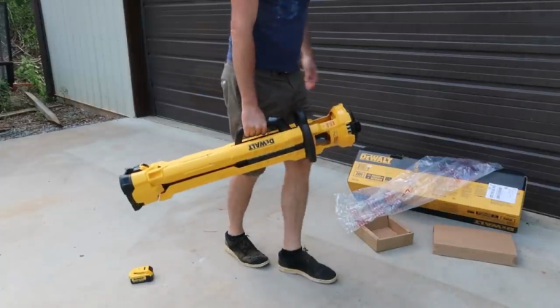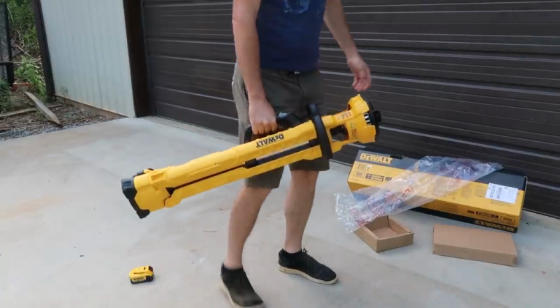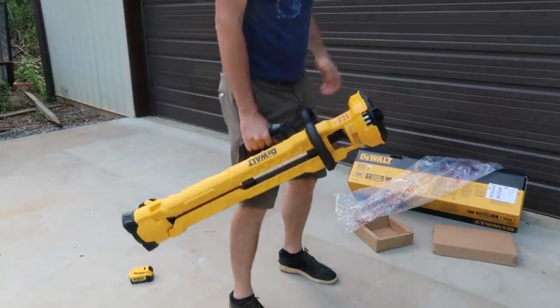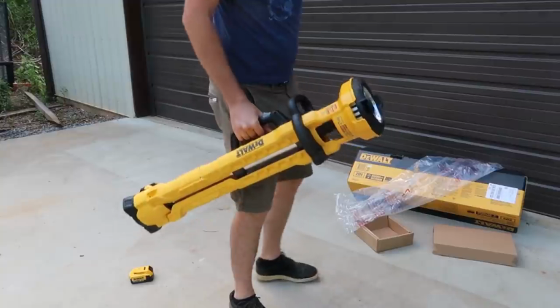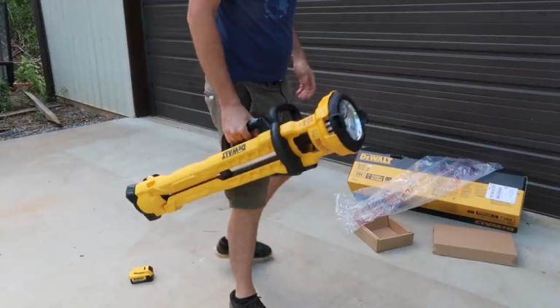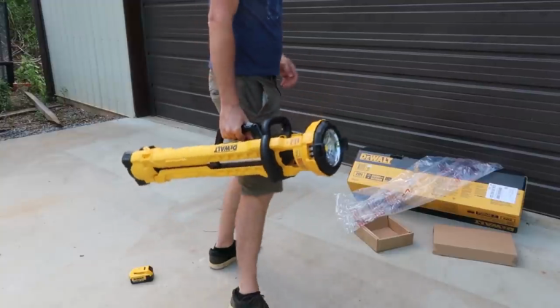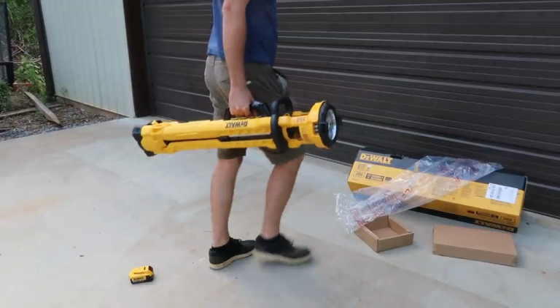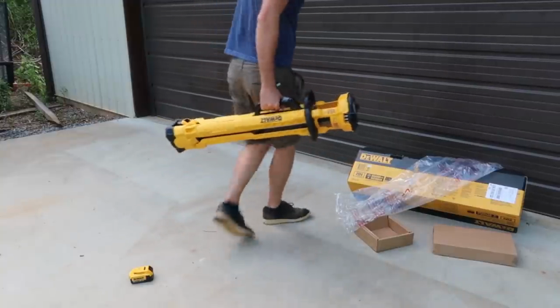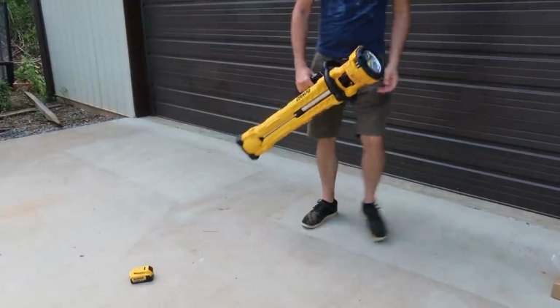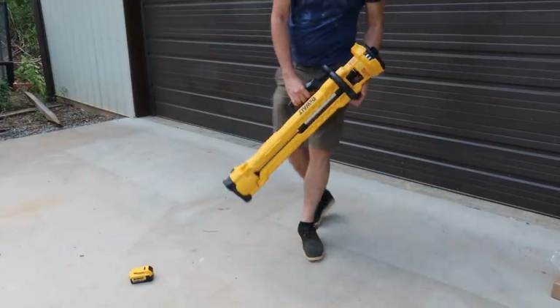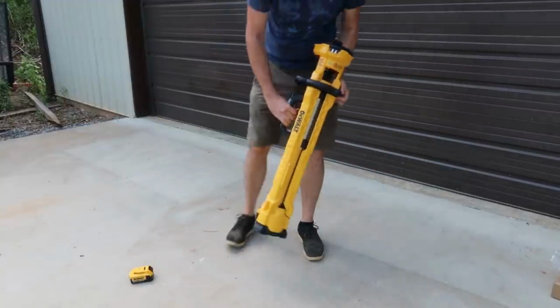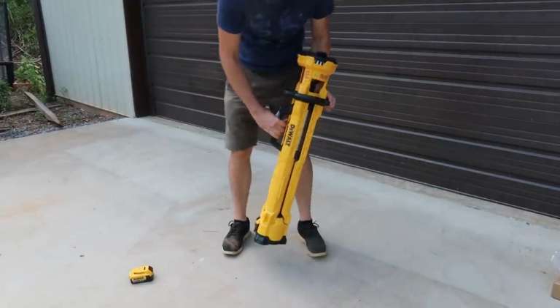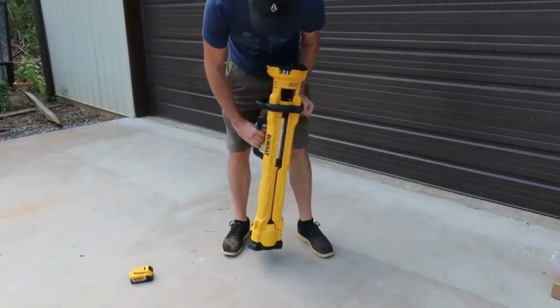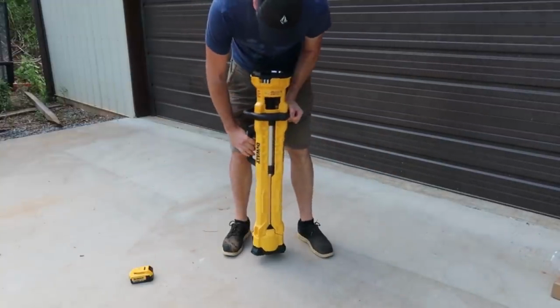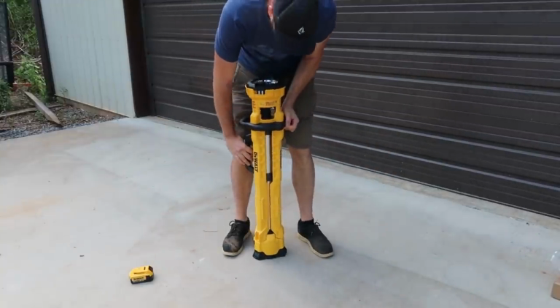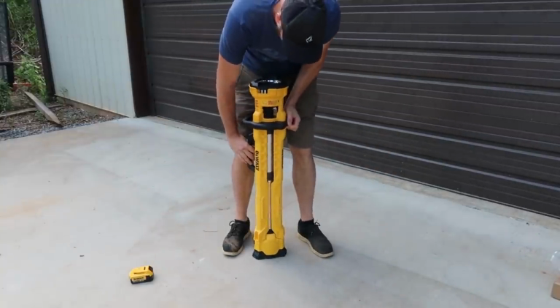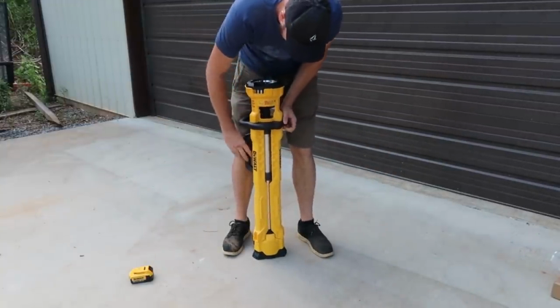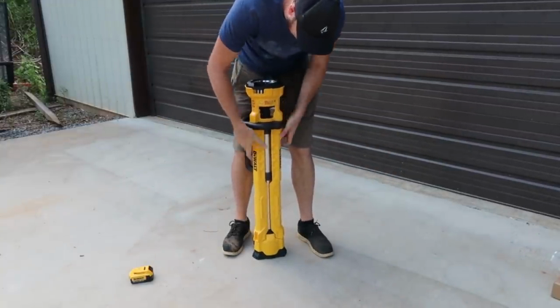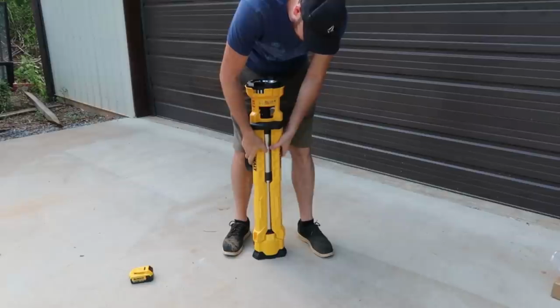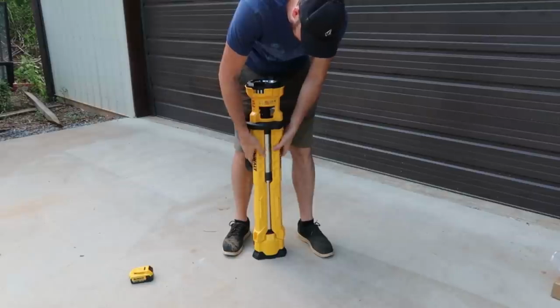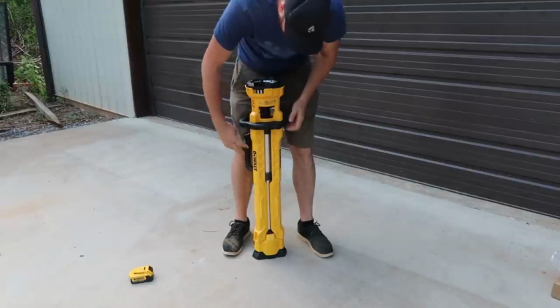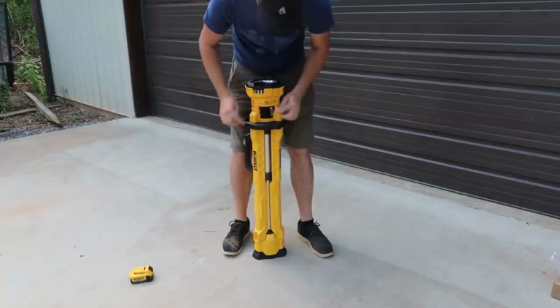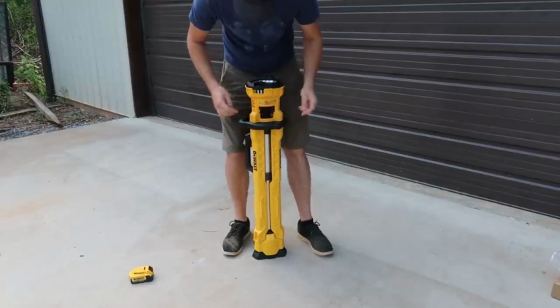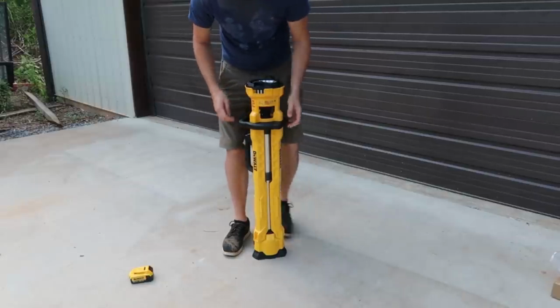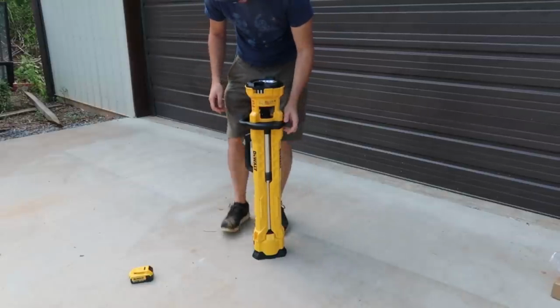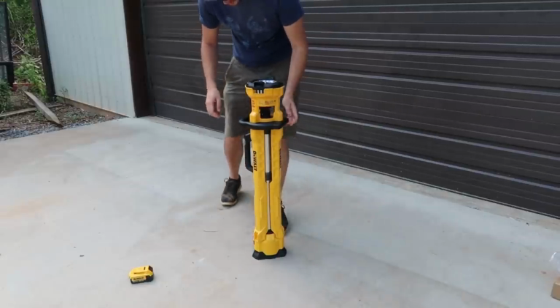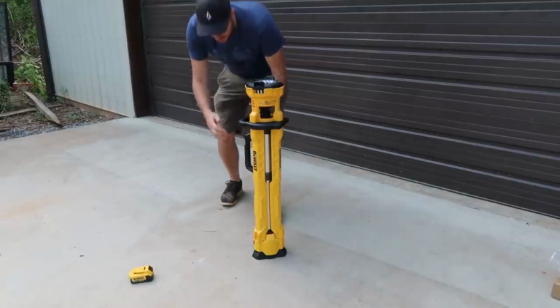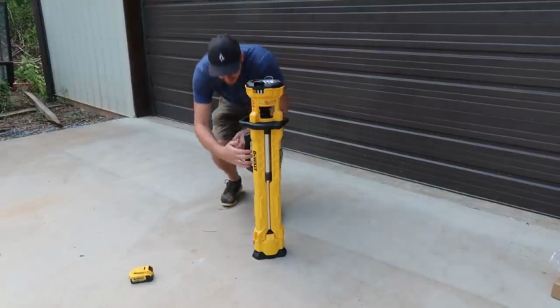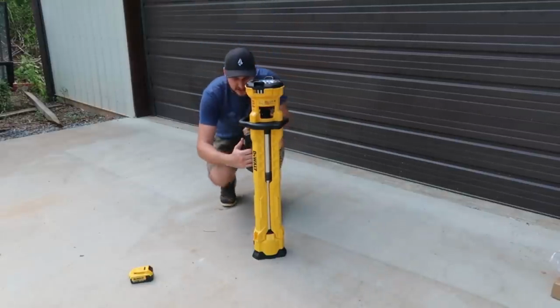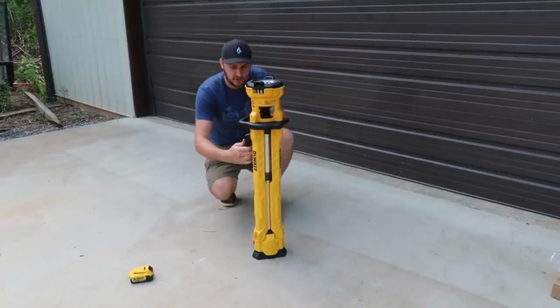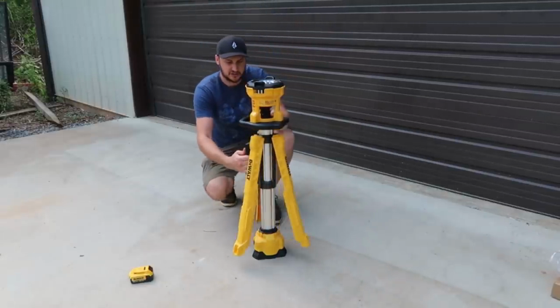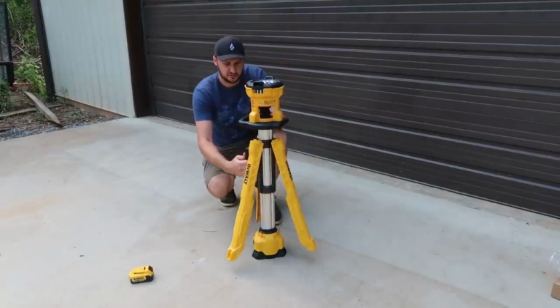Look at that — very easy to carry and it should be easy to unfold. The only complaint is you gotta be careful unfolding it. Don't break any latches. That's what I saw on the reviews.